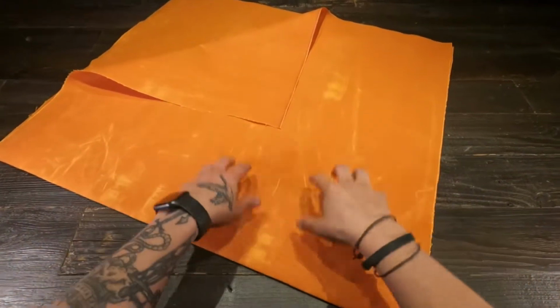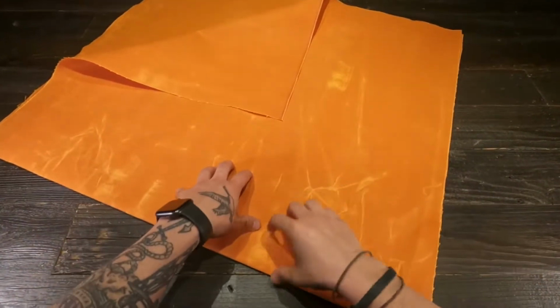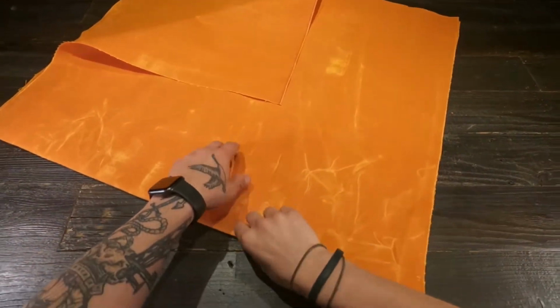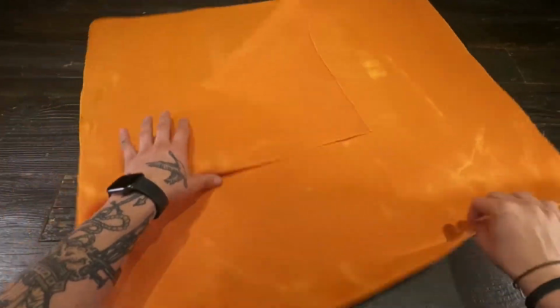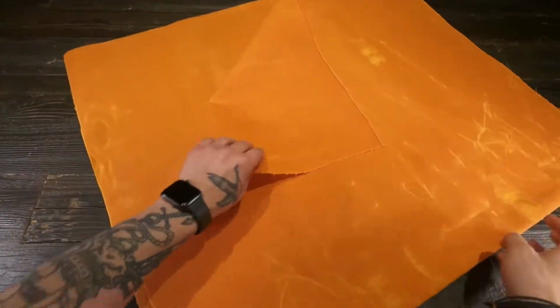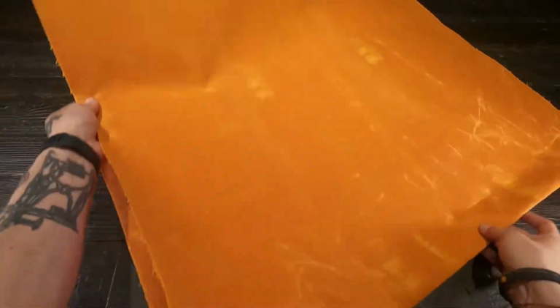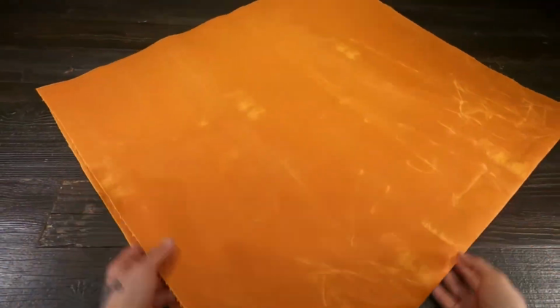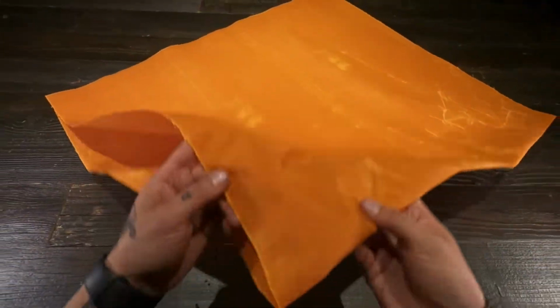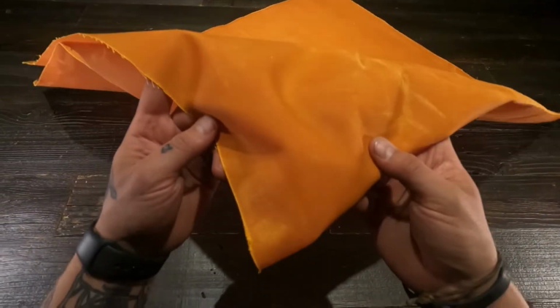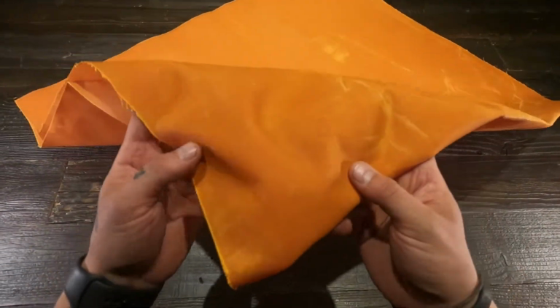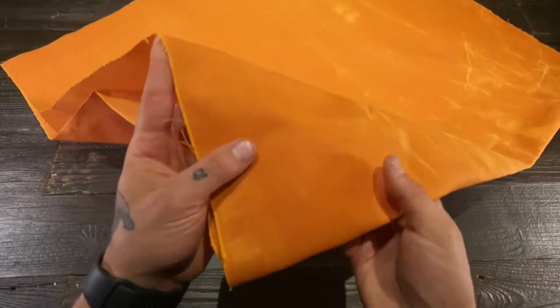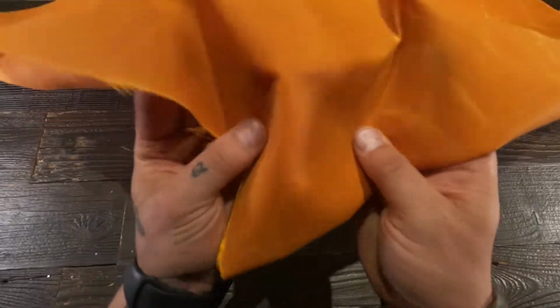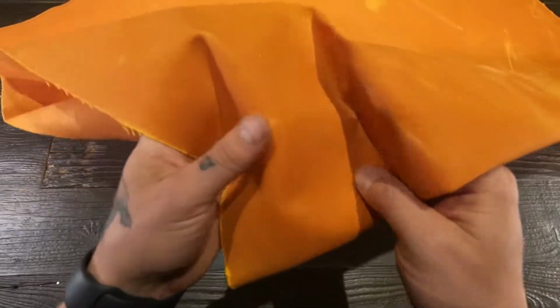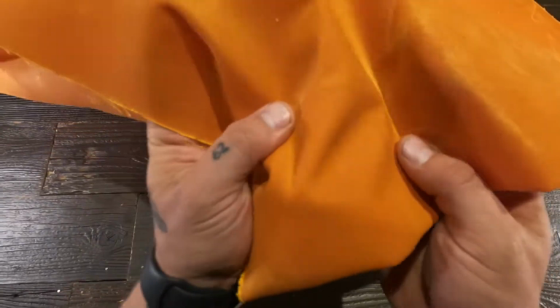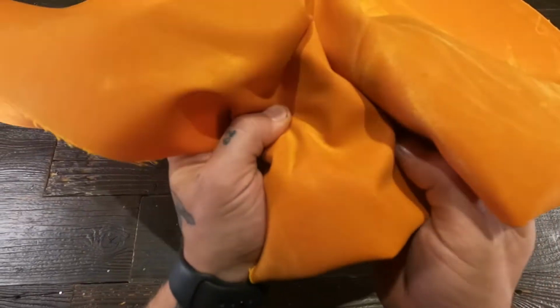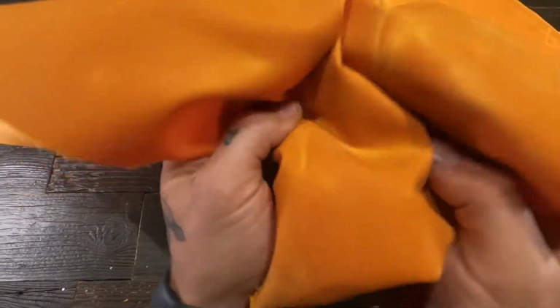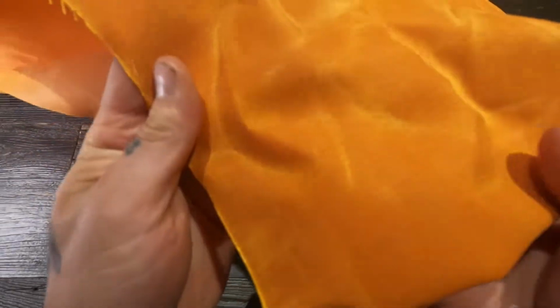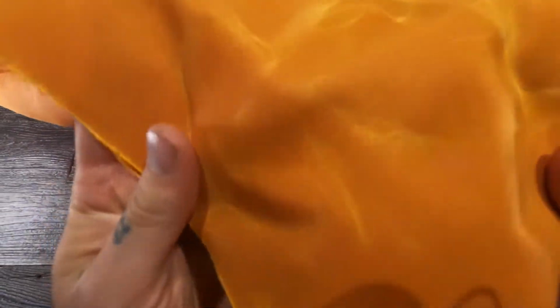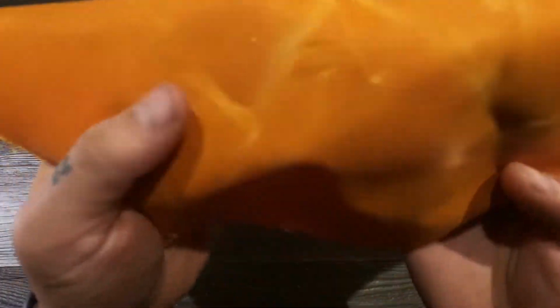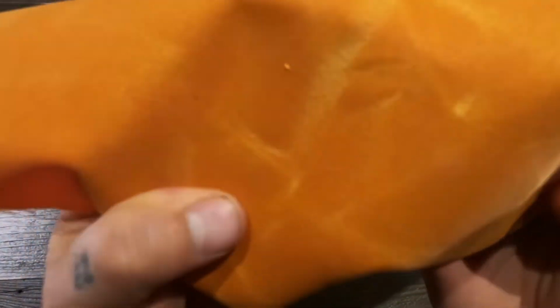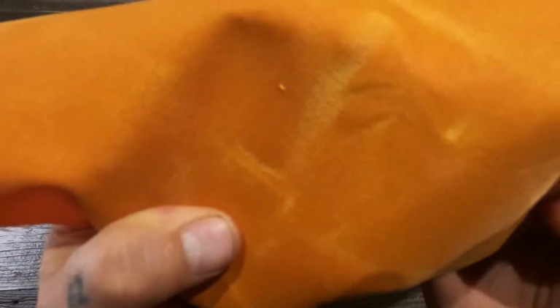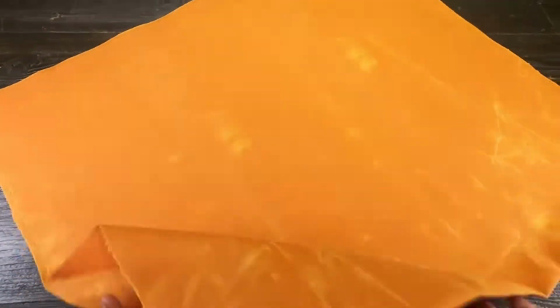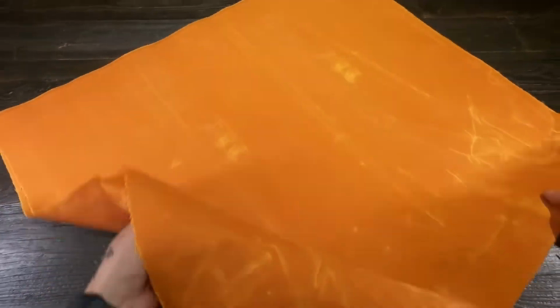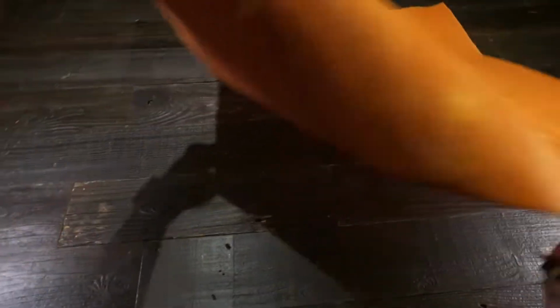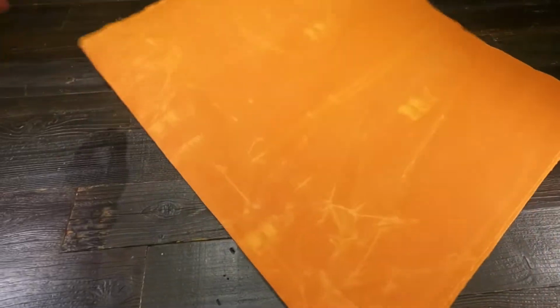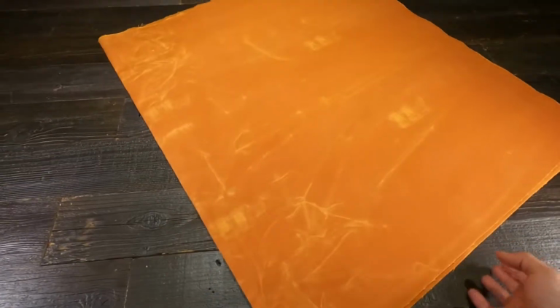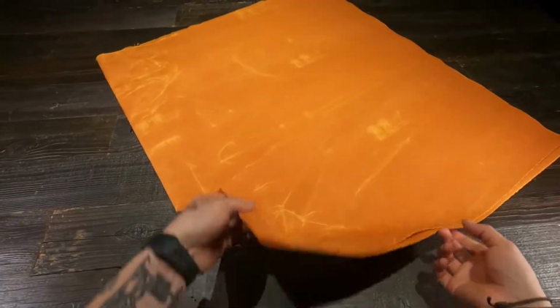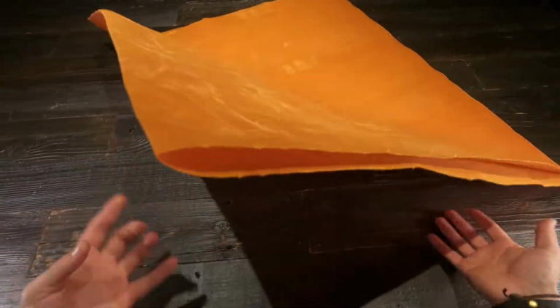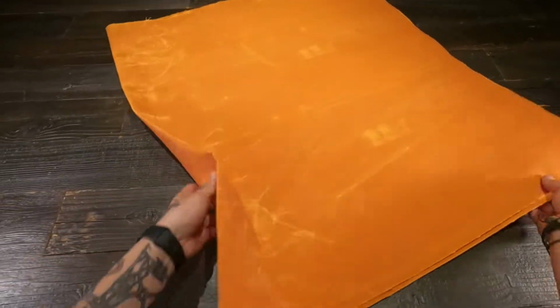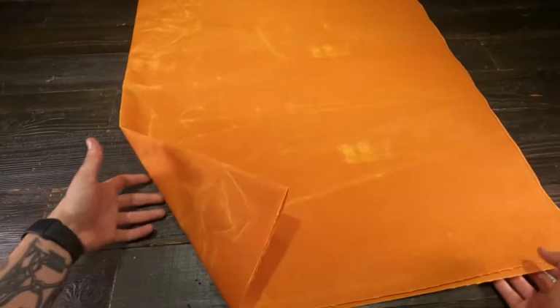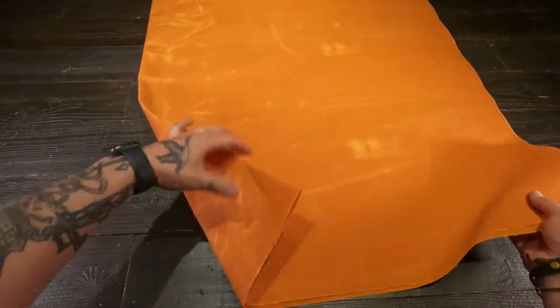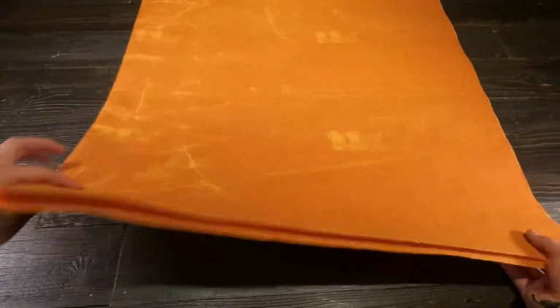Halley Stevensons's Dandelion Wax Canvas. This is 100% organic cotton, with an absolutely breathtaking color on this wax canvas textile.